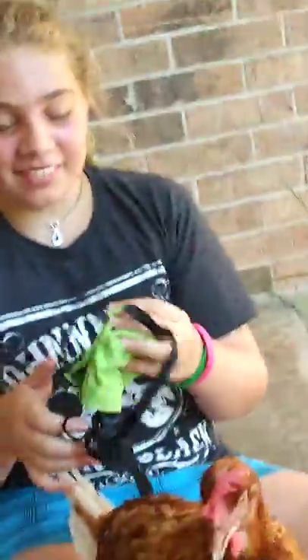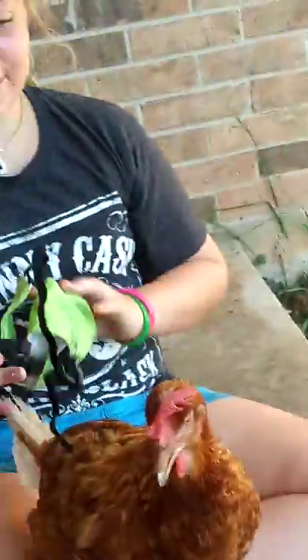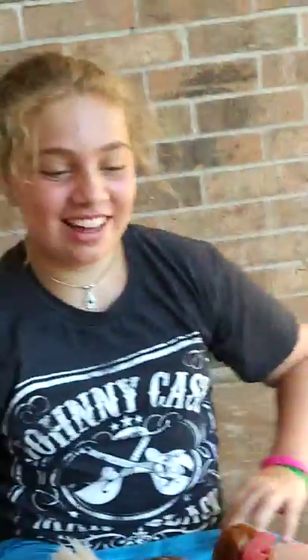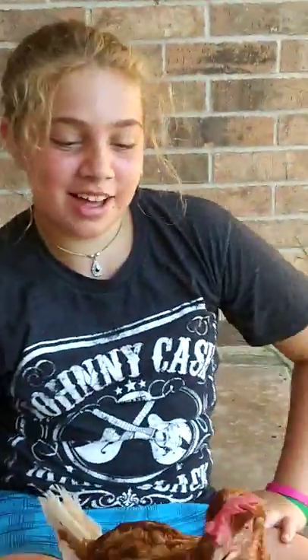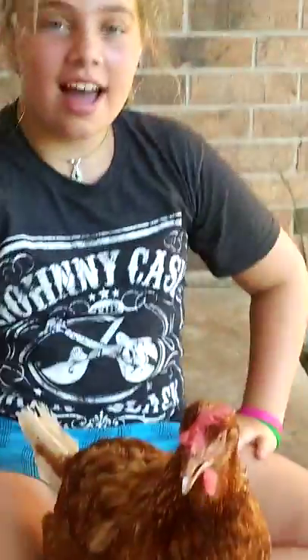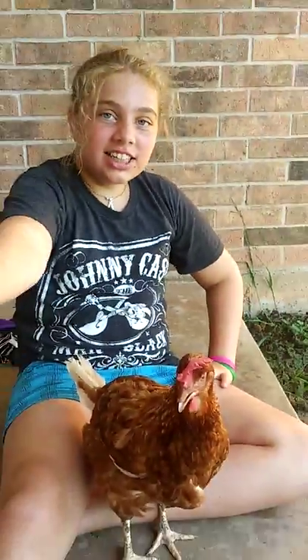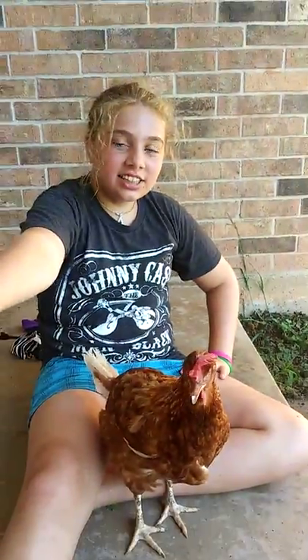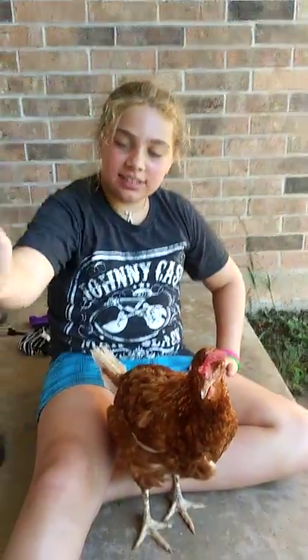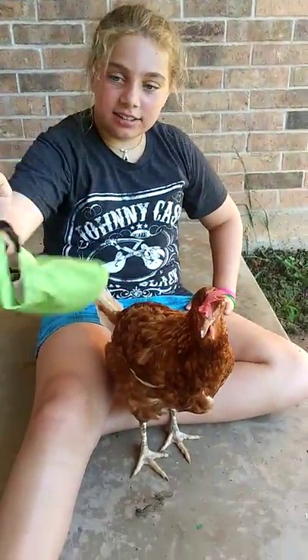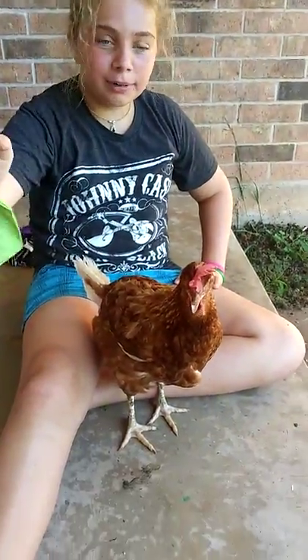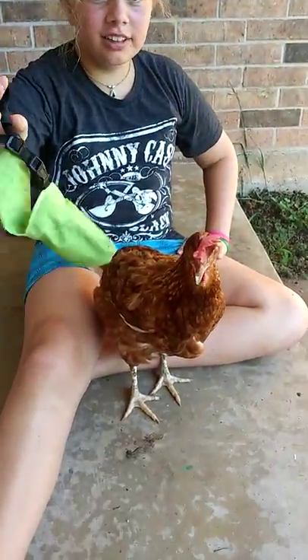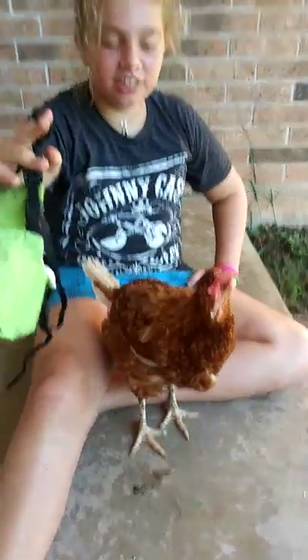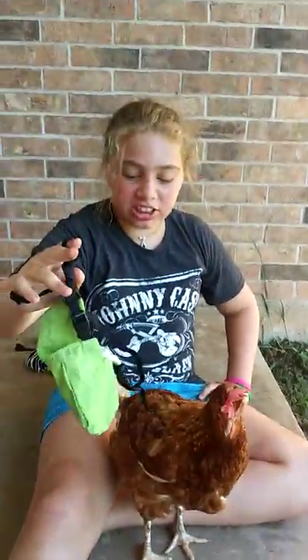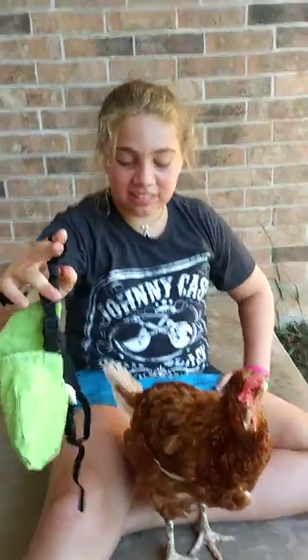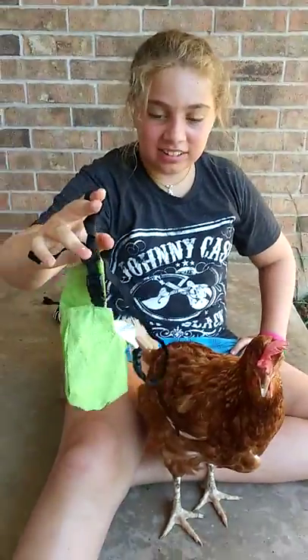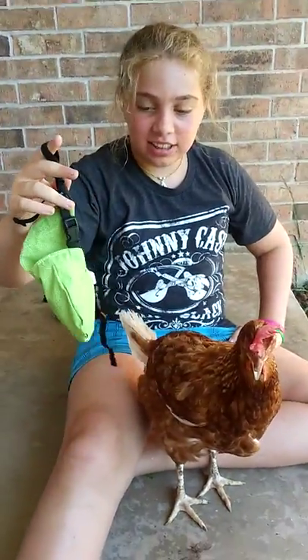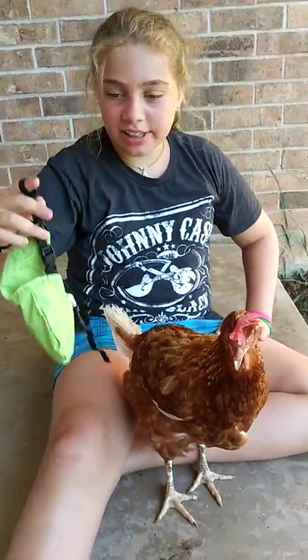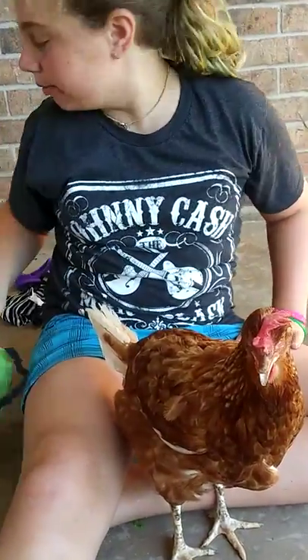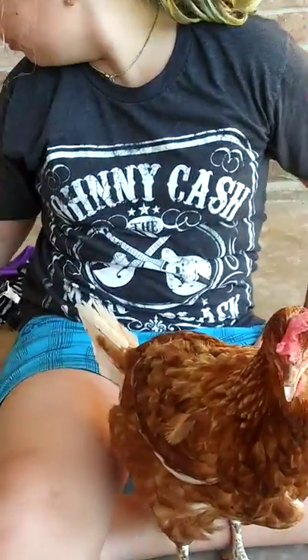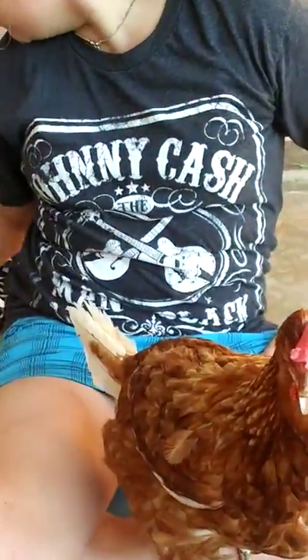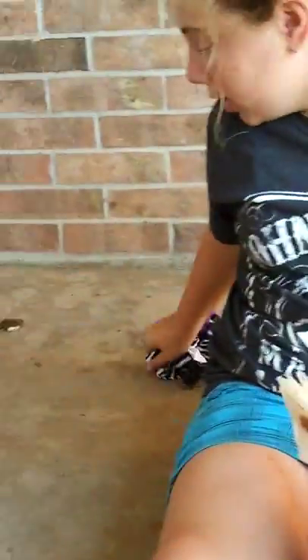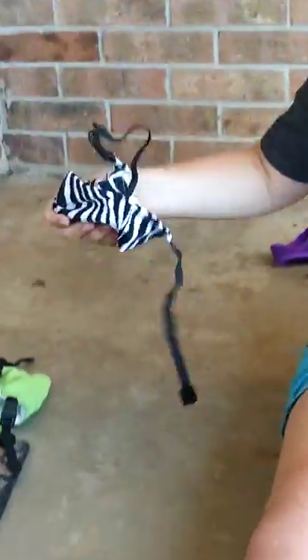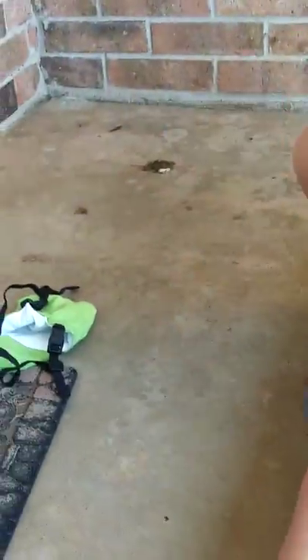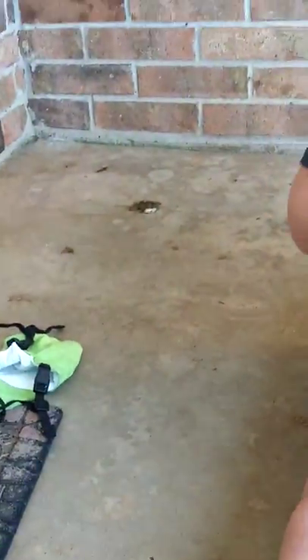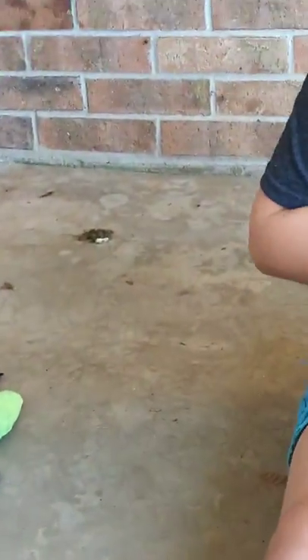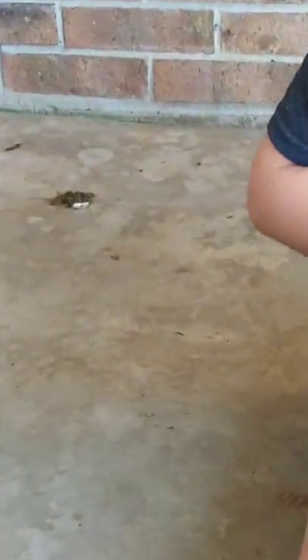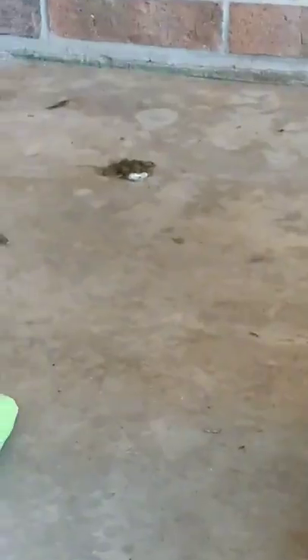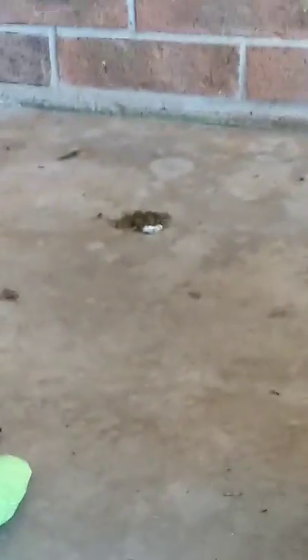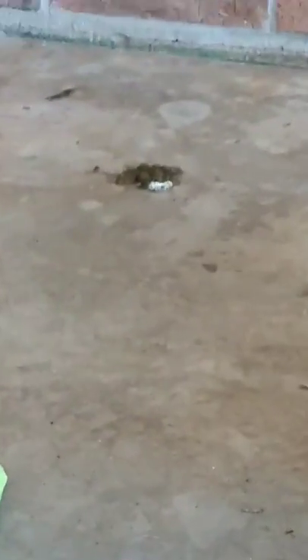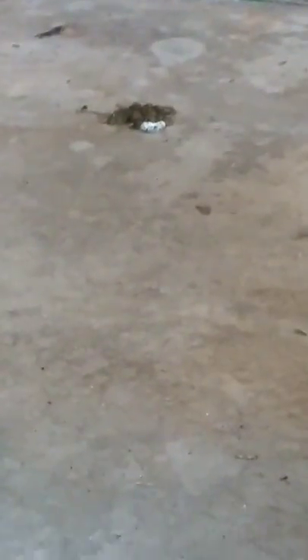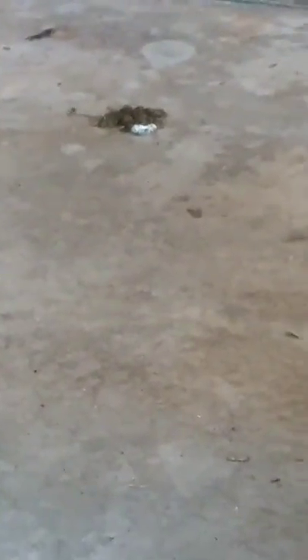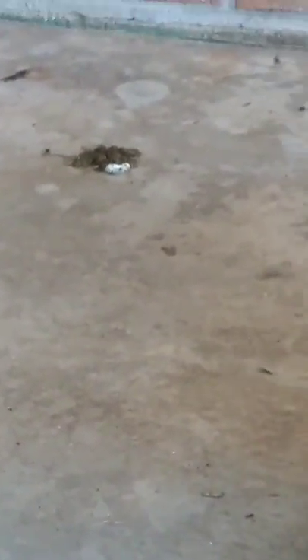I'm going to be showing you how to put a chicken diaper onto a chicken. This one's already got poop in it, so we're going to use this one. And our chicken just made a huge dump right there.